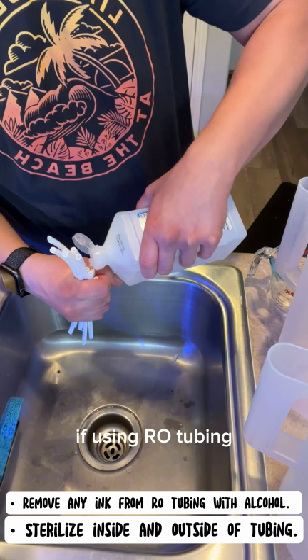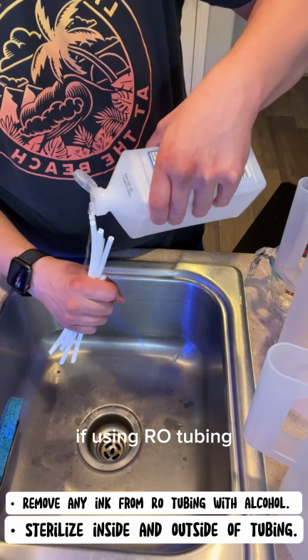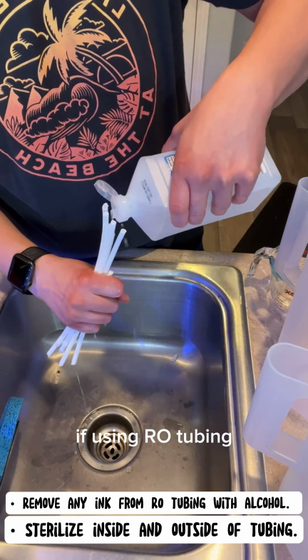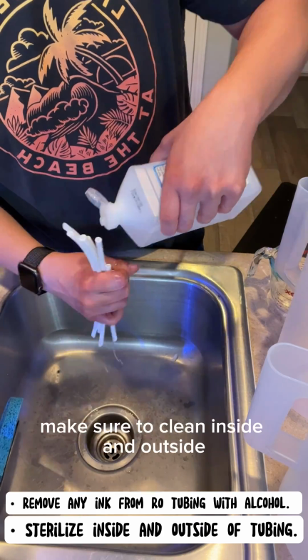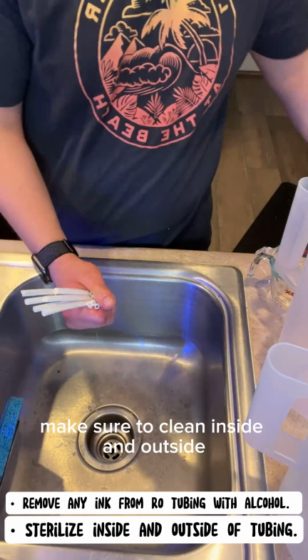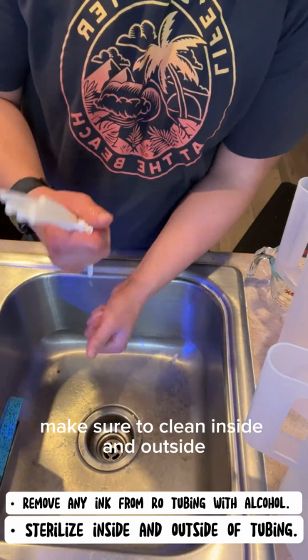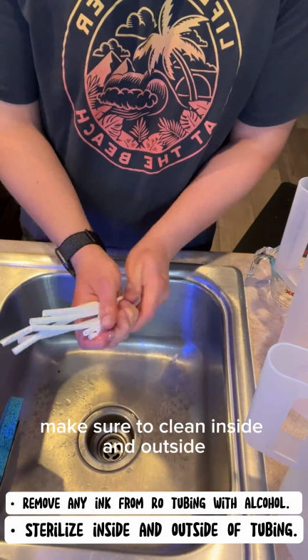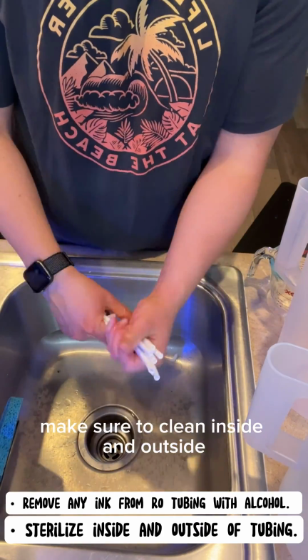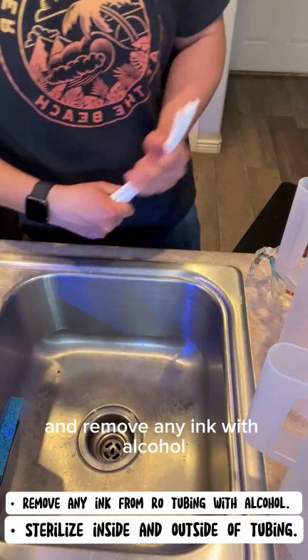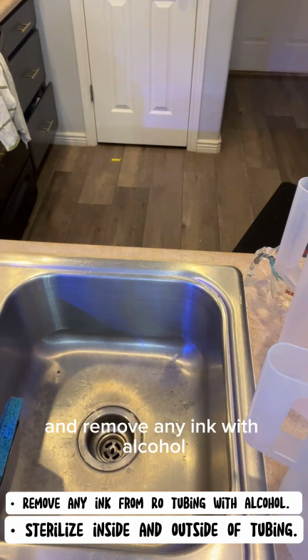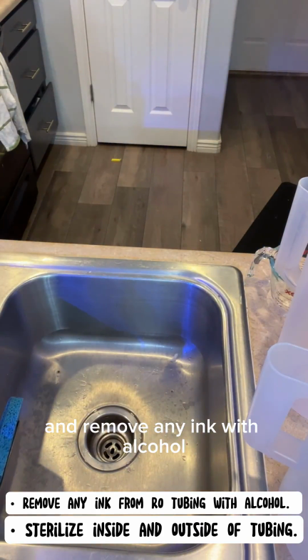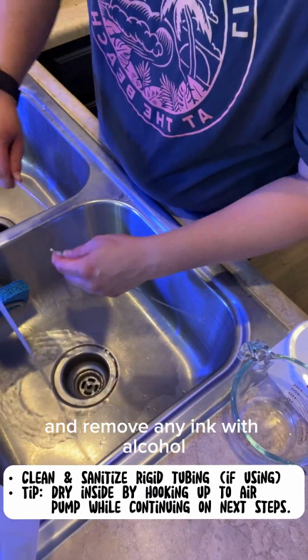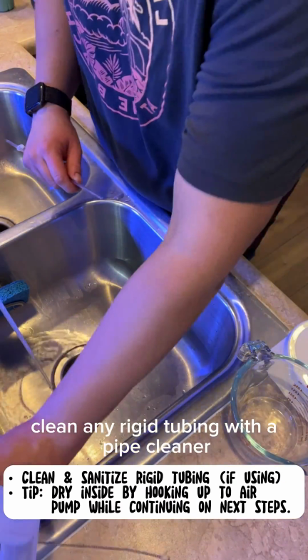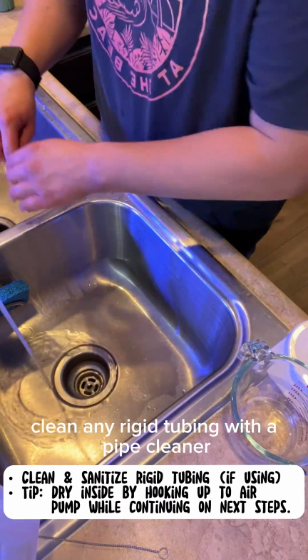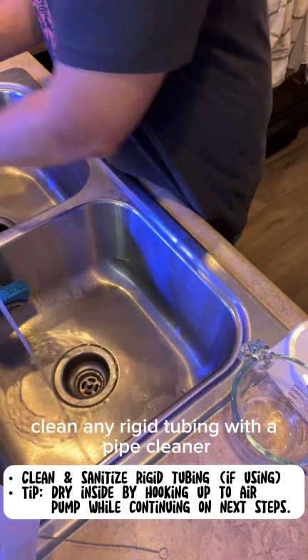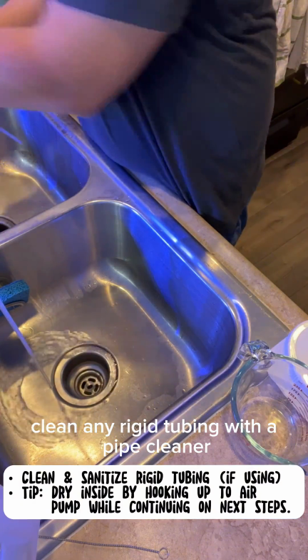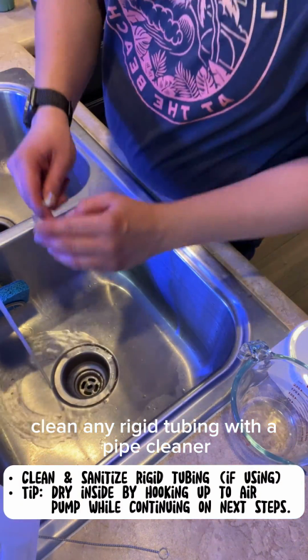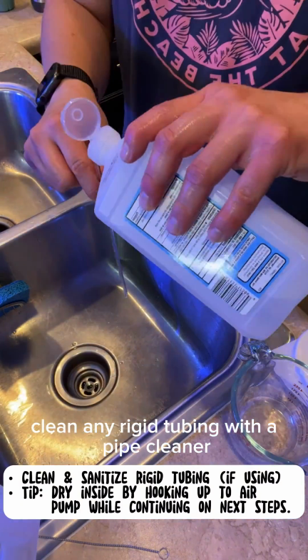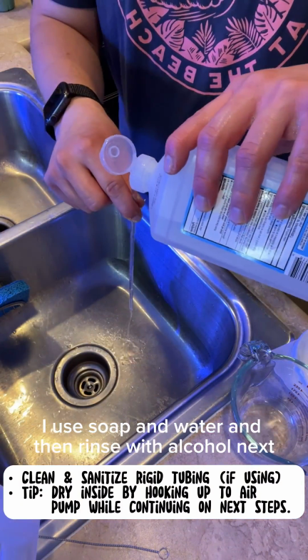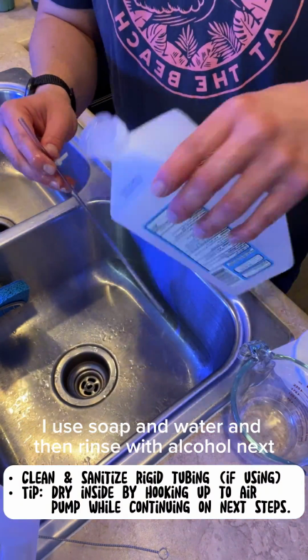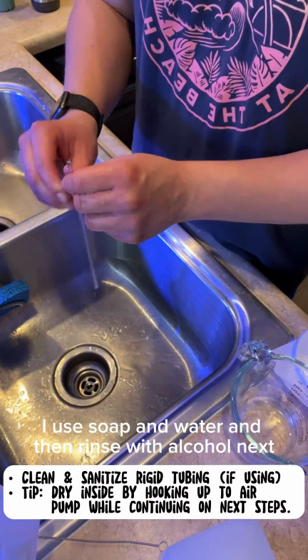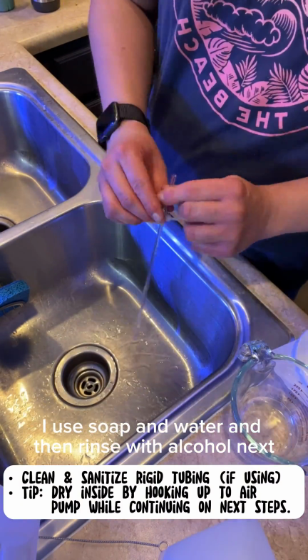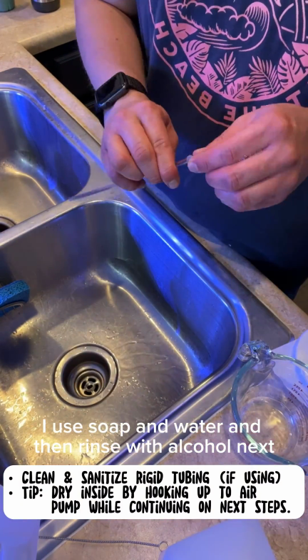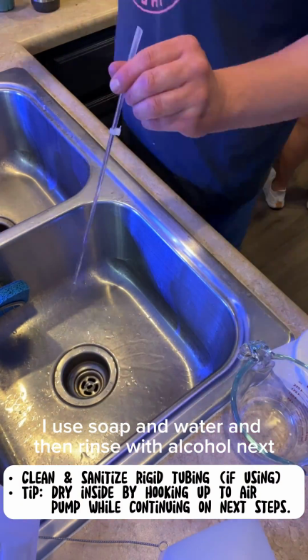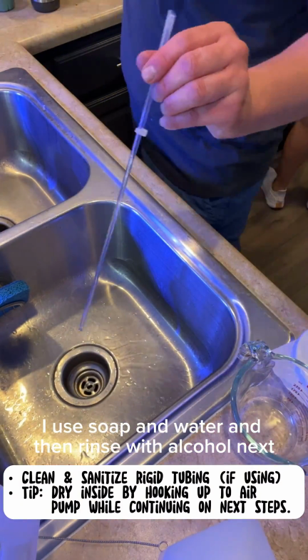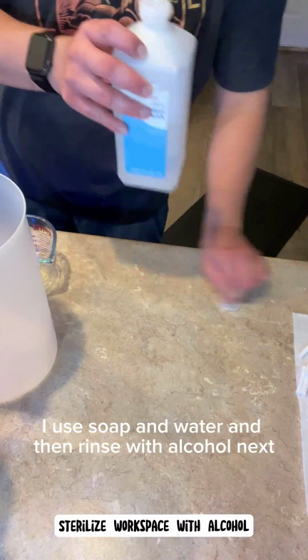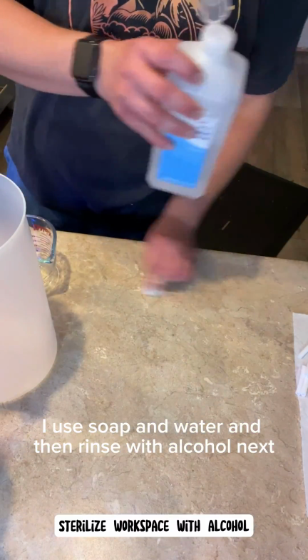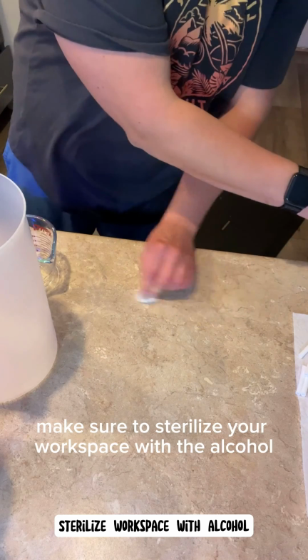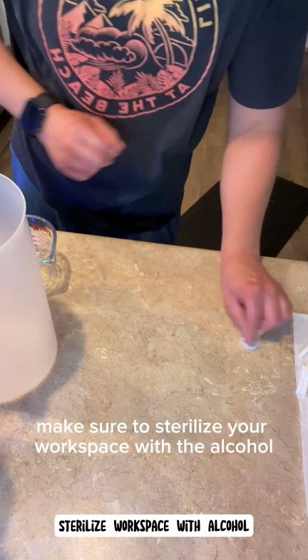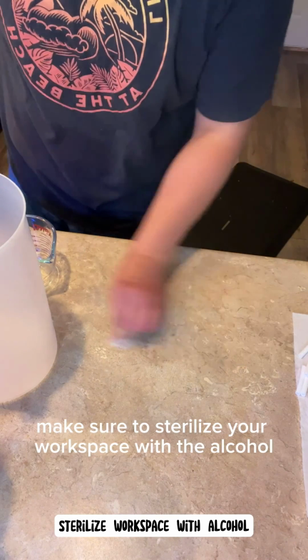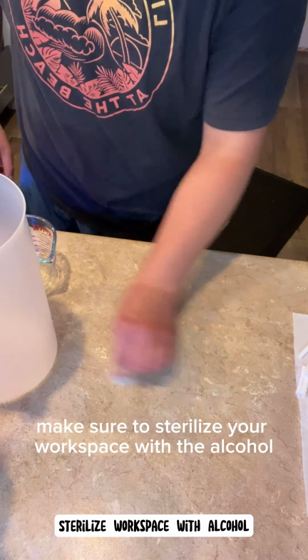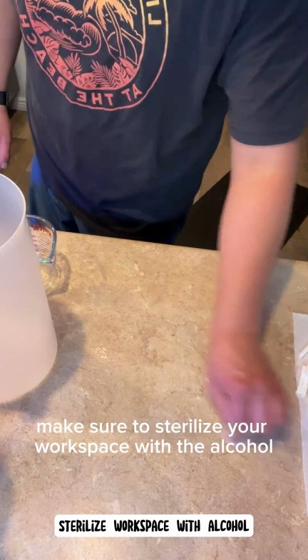If using RO tubing, make sure to clean inside and outside and remove any ink with alcohol. Clean any rigid tubing with a pipe cleaner — I use soap and water and then rinse with alcohol. Next, make sure to sterilize your workspace with the alcohol.